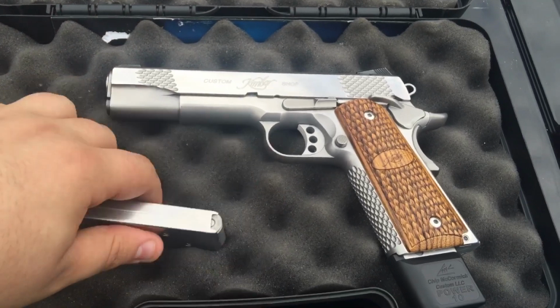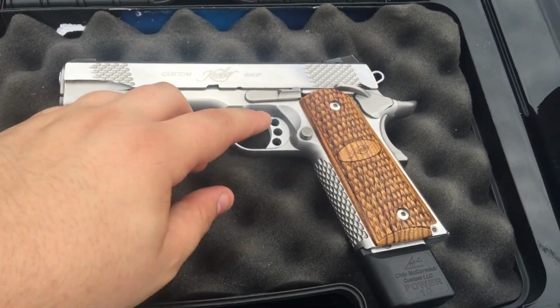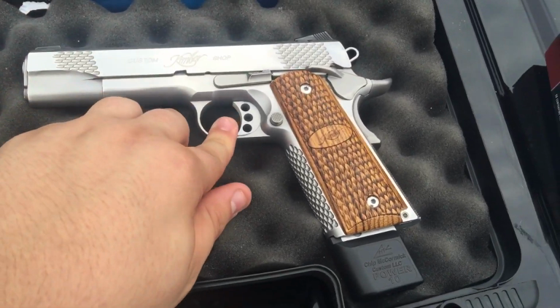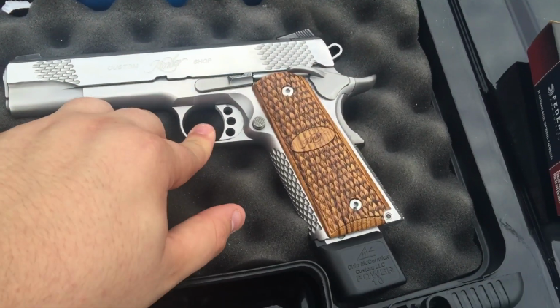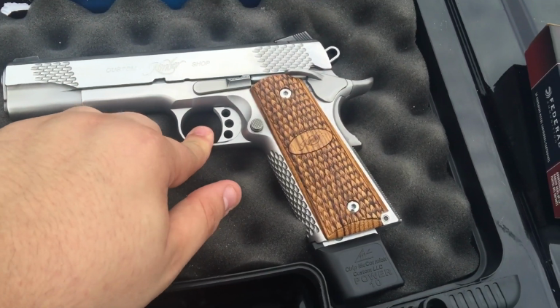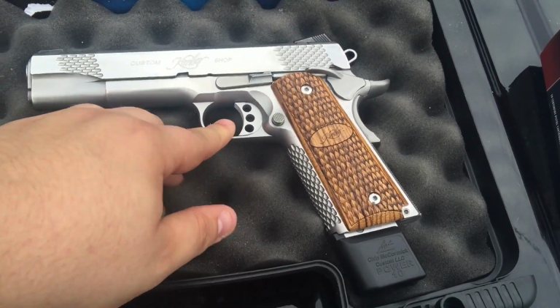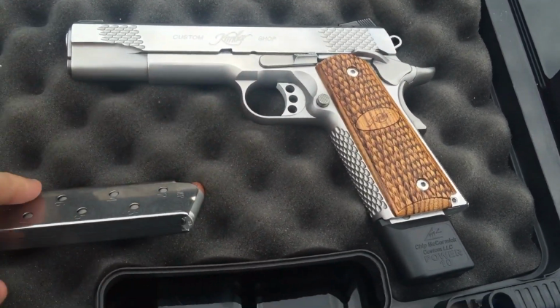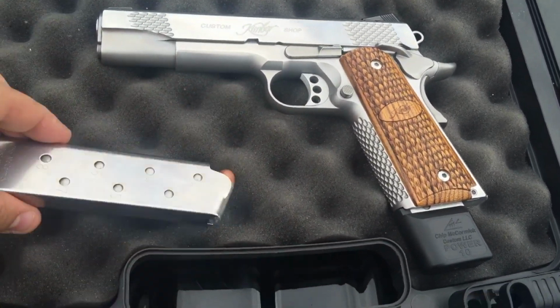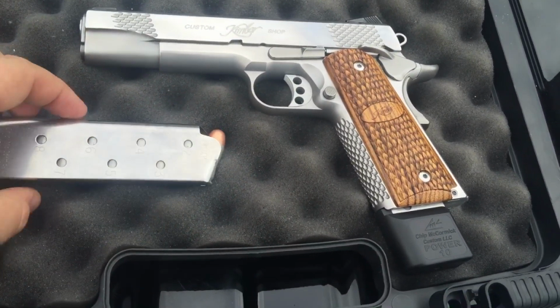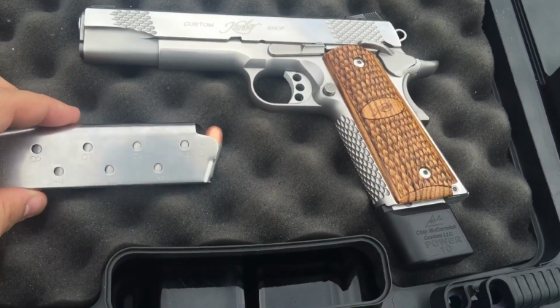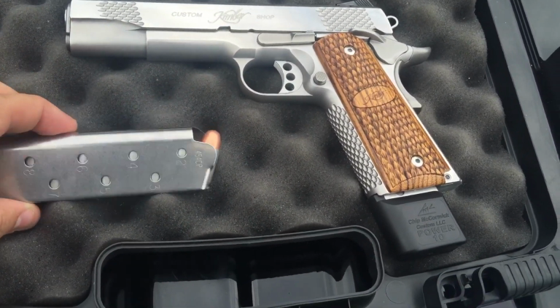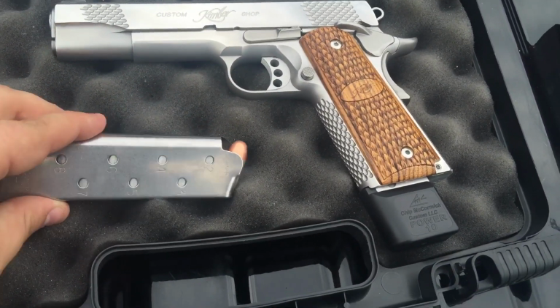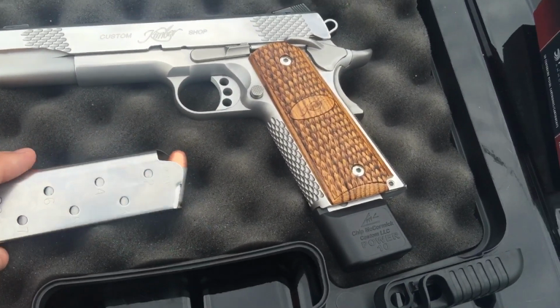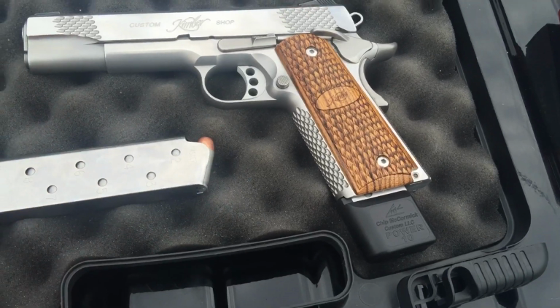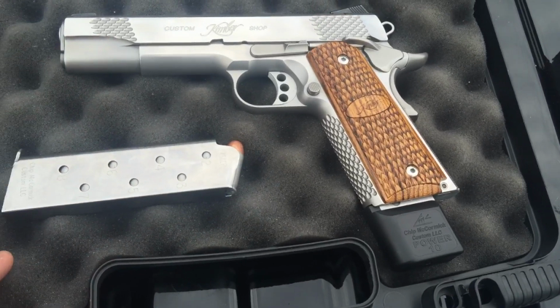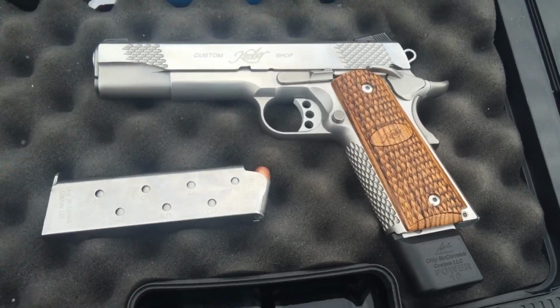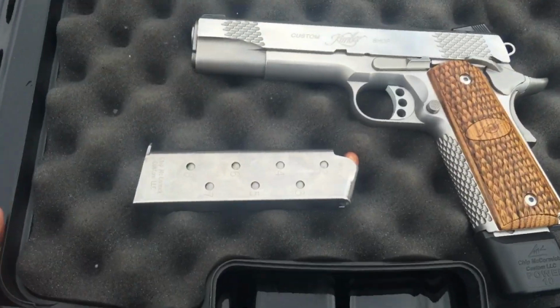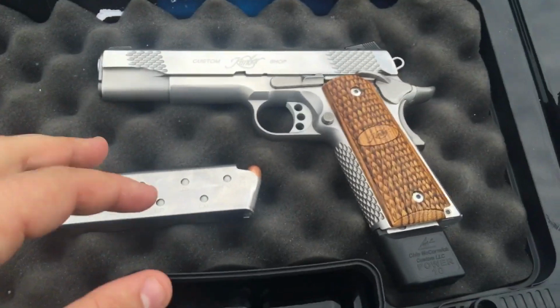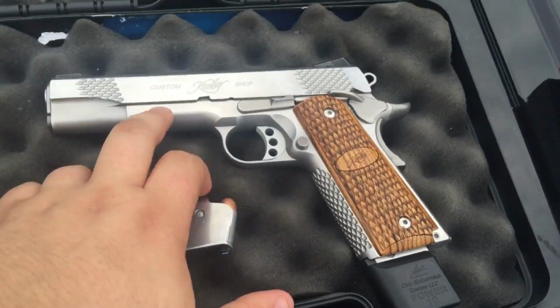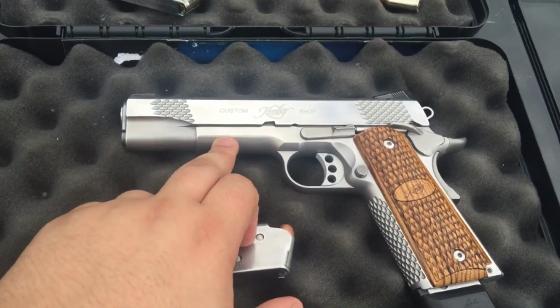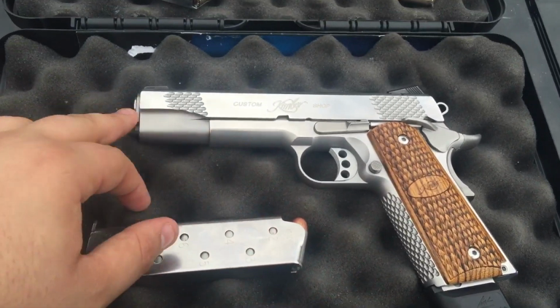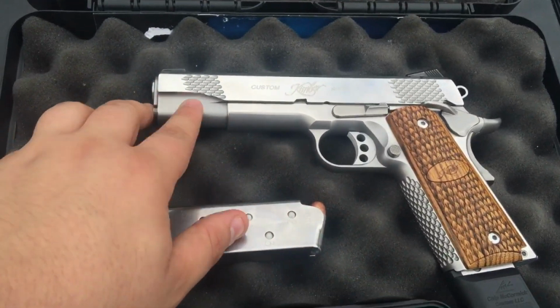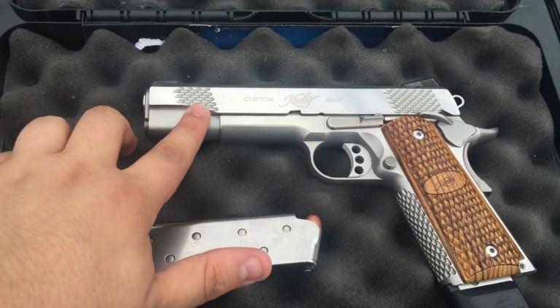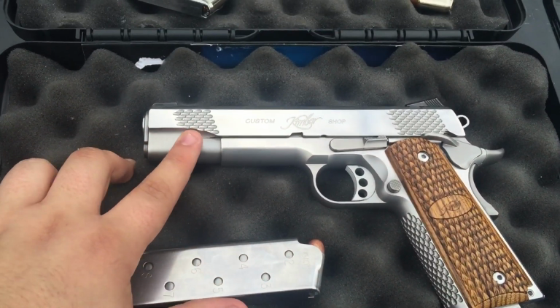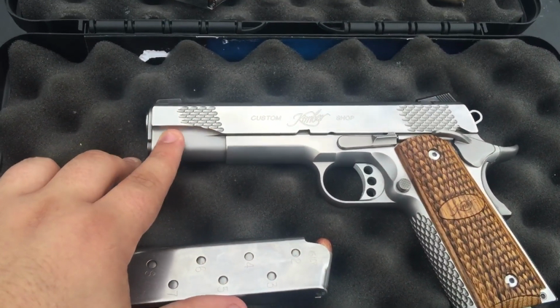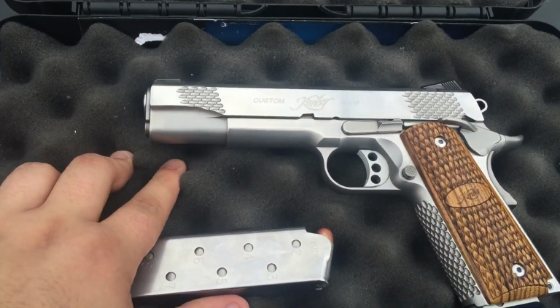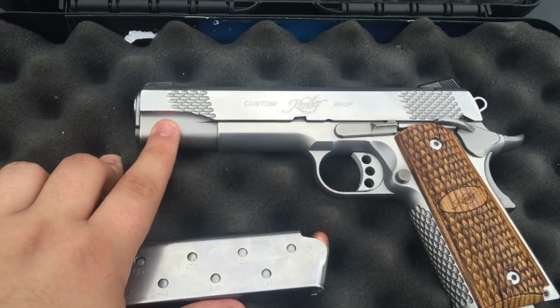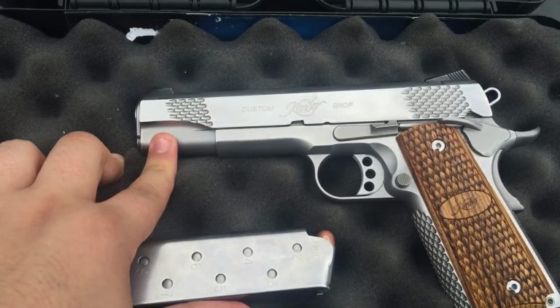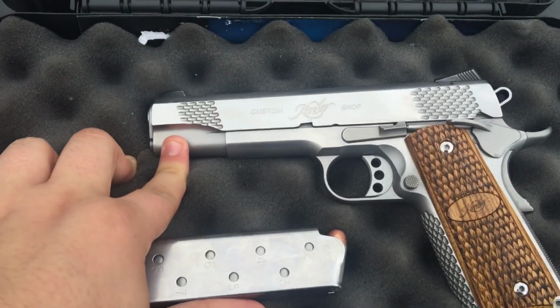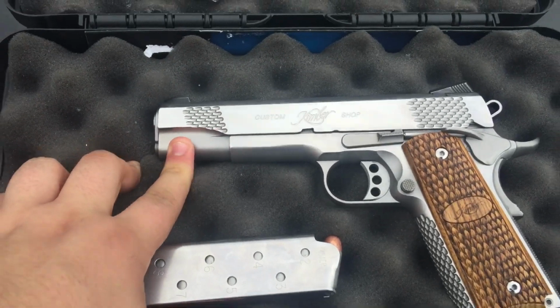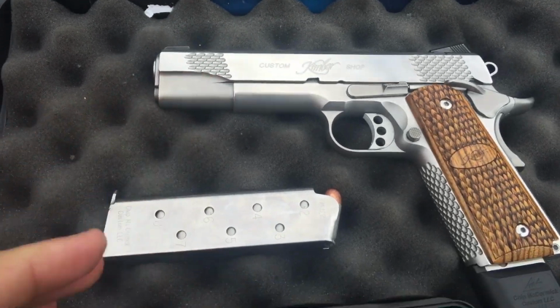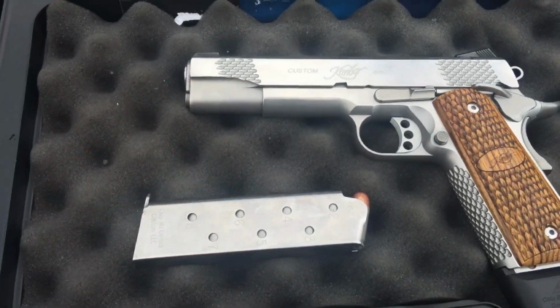If you can spend the money, get one of these instead of a Sig. But don't buy a Kimber unless it's a custom shop. I've had a lot of Kimbers and you can tell a big difference between ones that are custom shop and ones that are not.